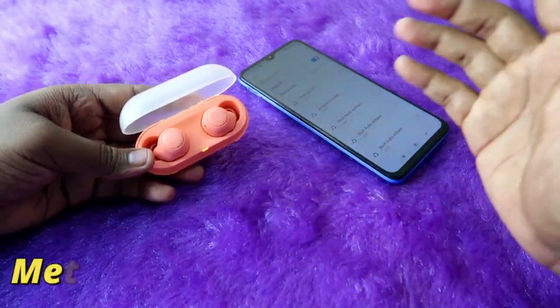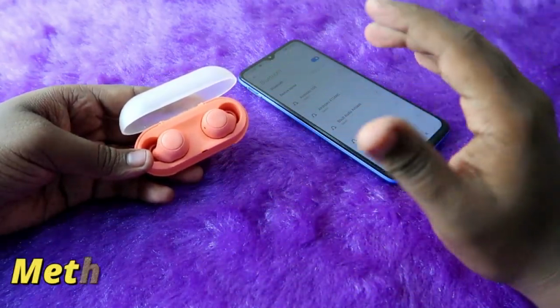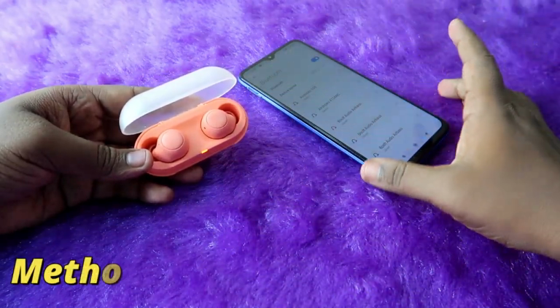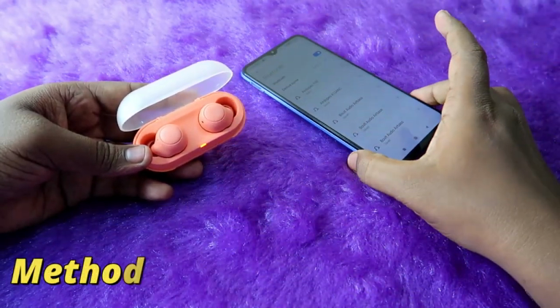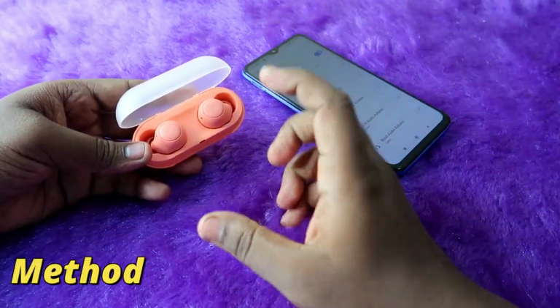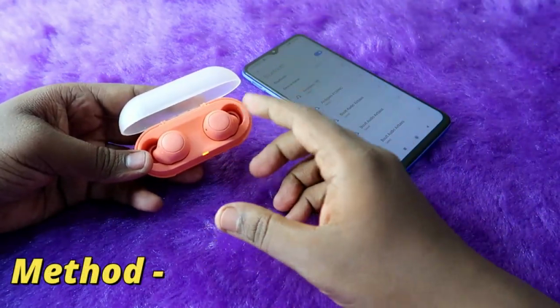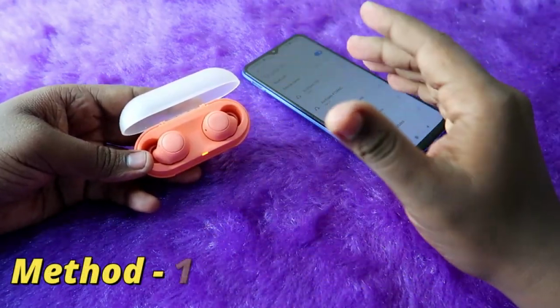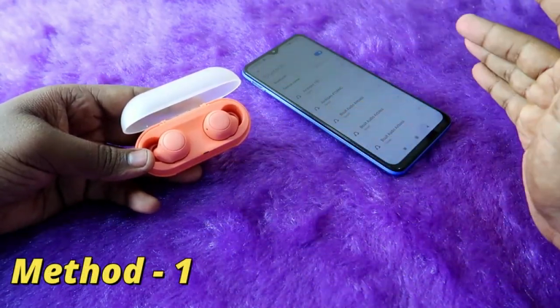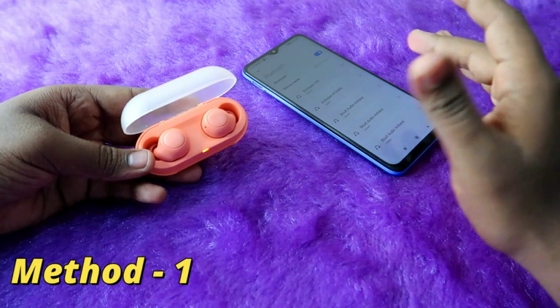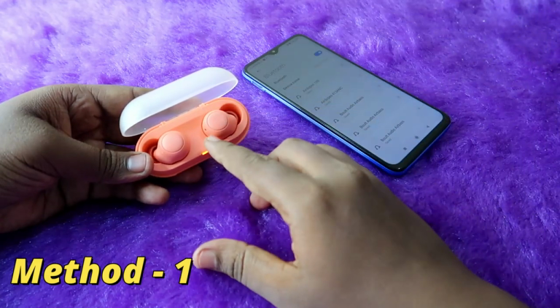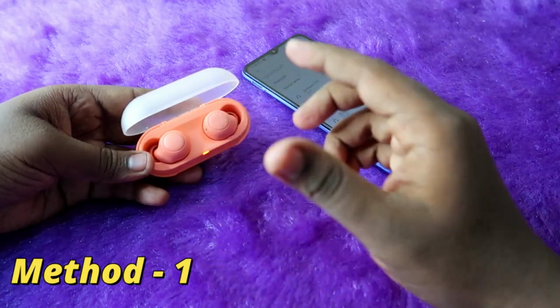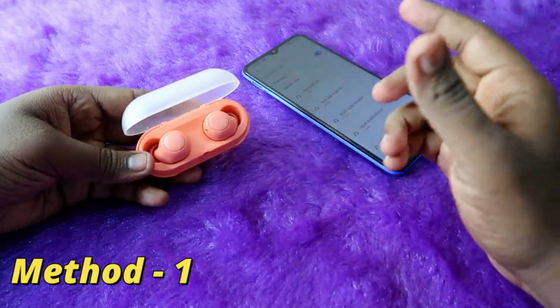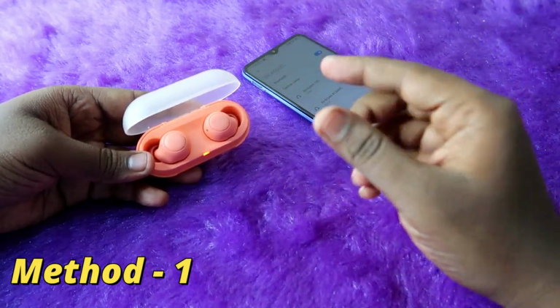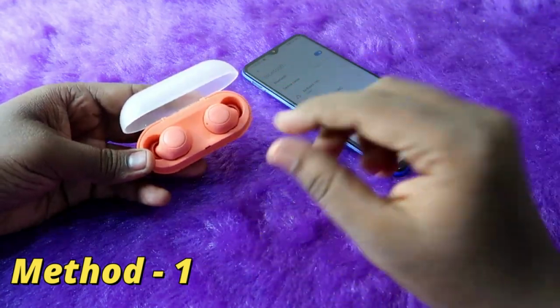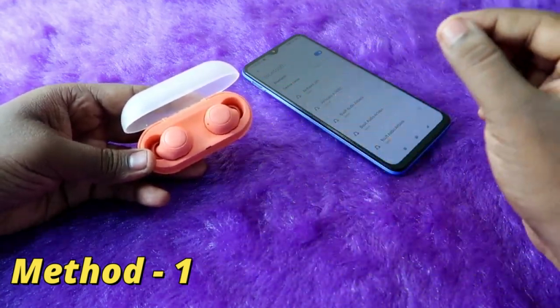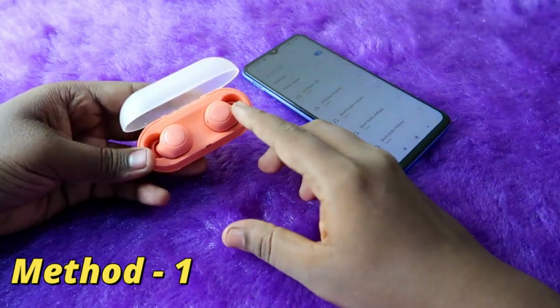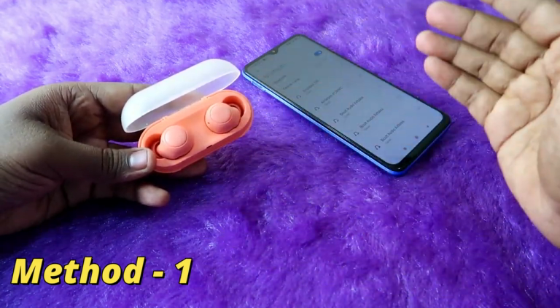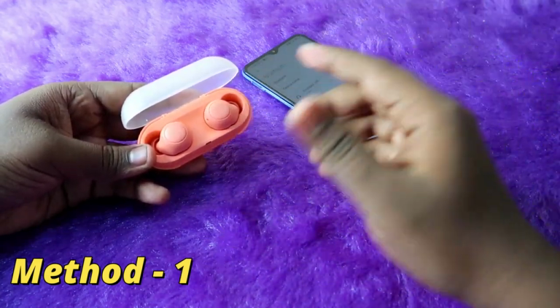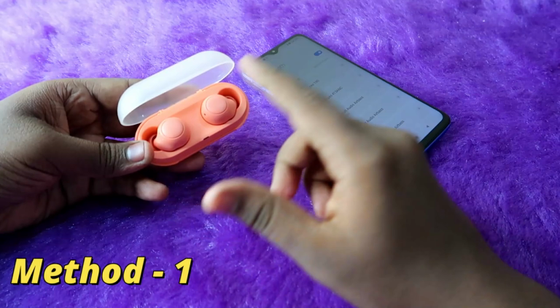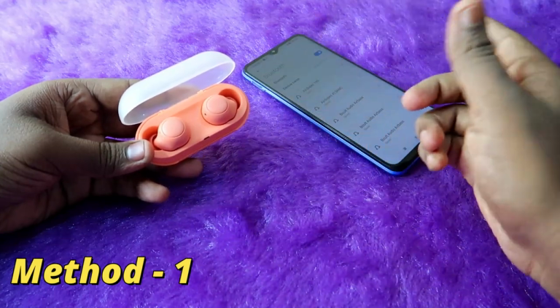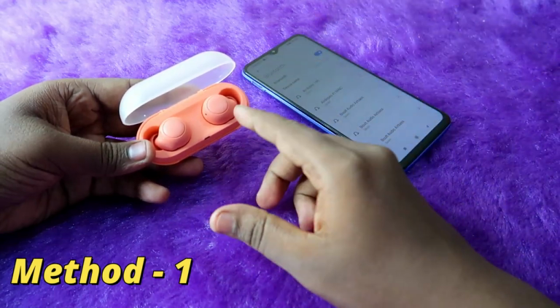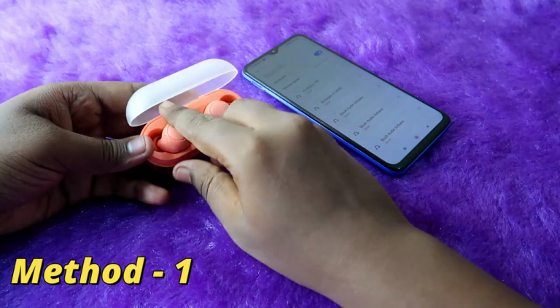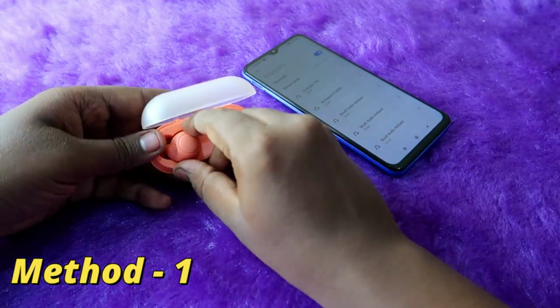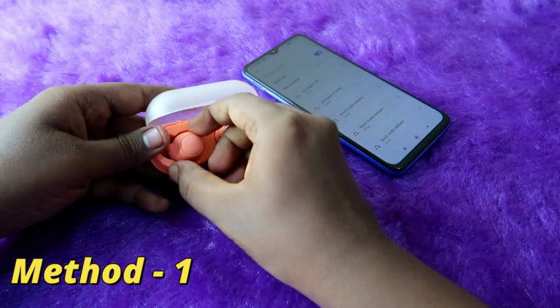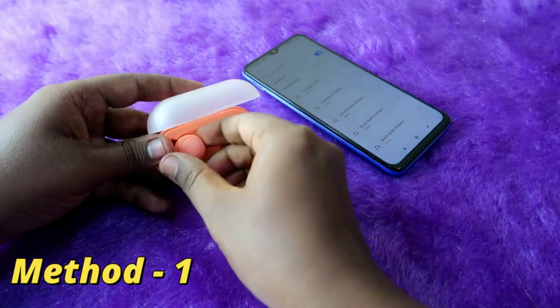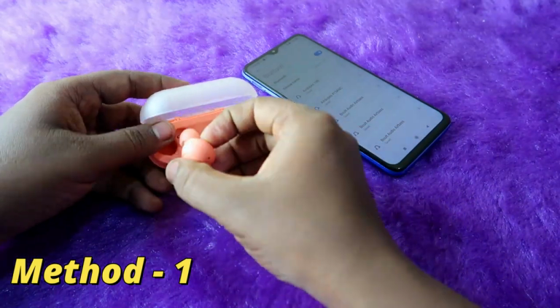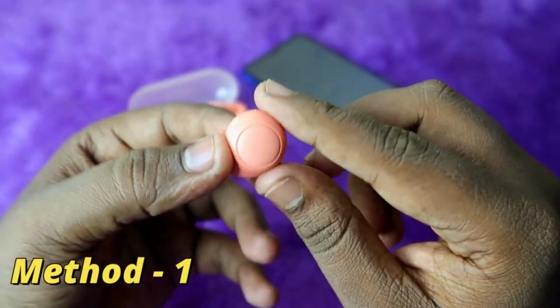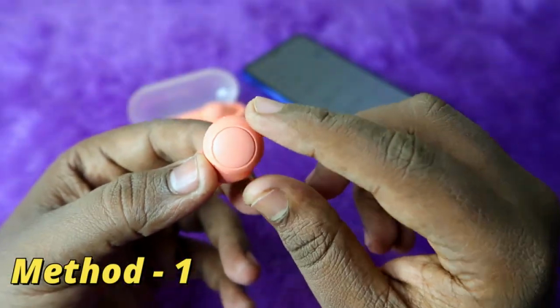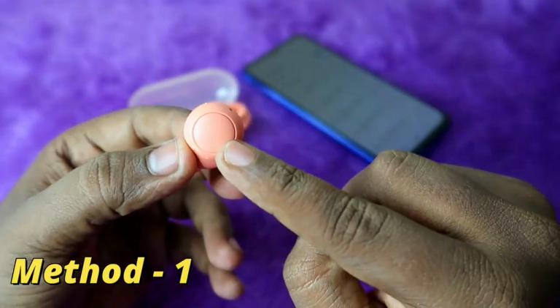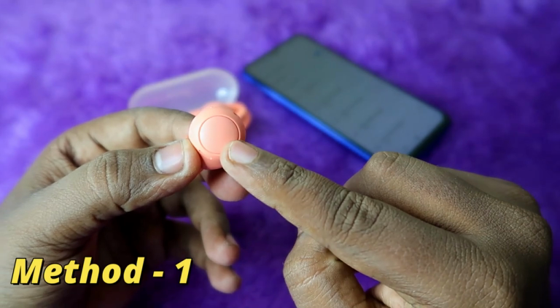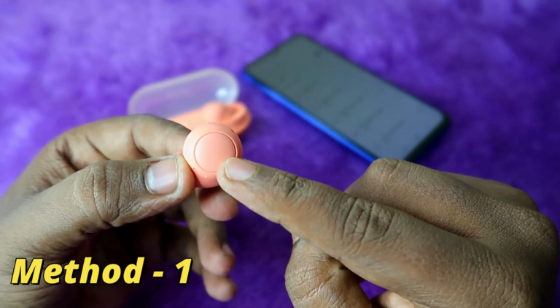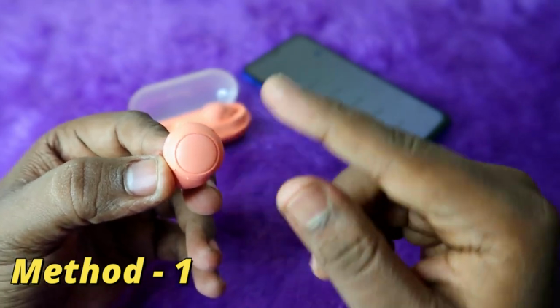Now, Method 1: resetting only the earbuds. You need to do the reset process one by one for the left and right earbuds. First, take the left earbud. On the left earbud's multi-function button, press and hold for 20 seconds.